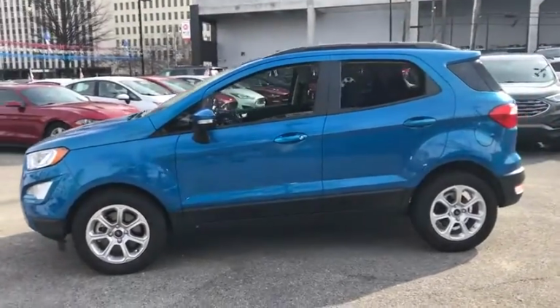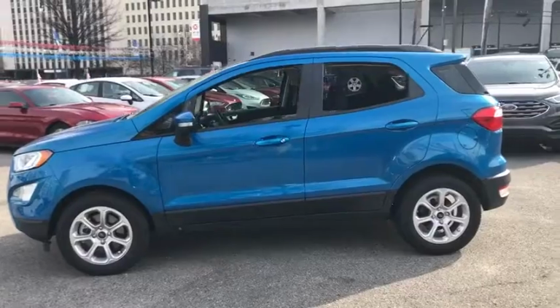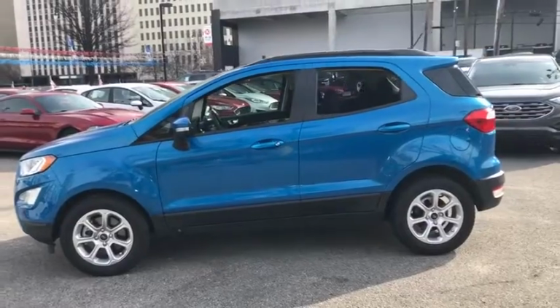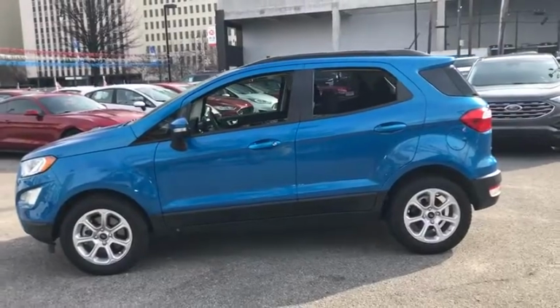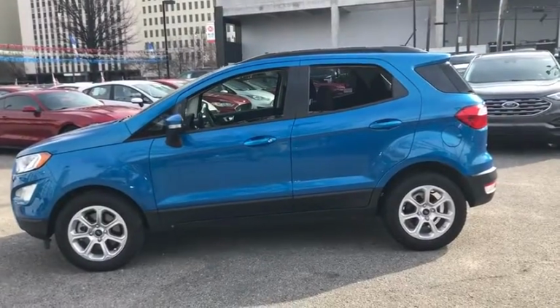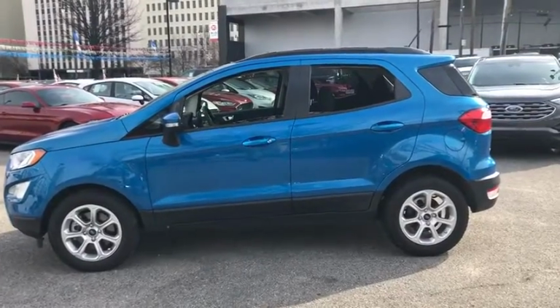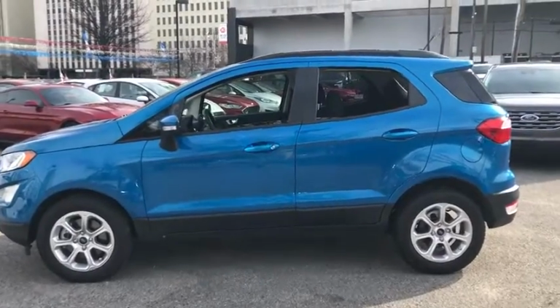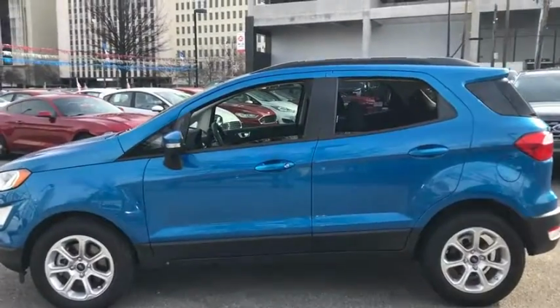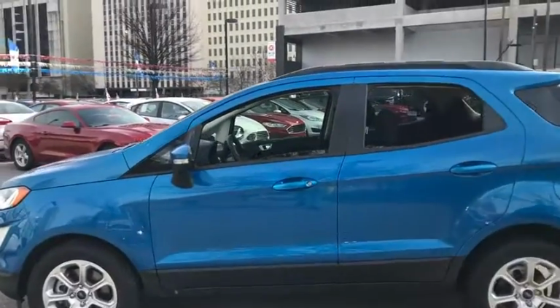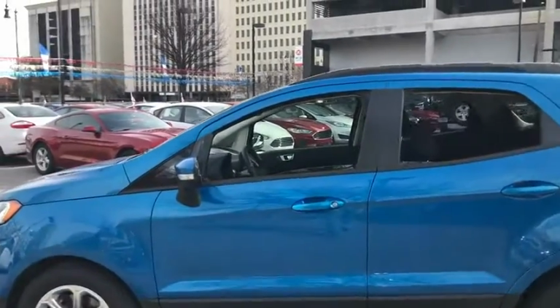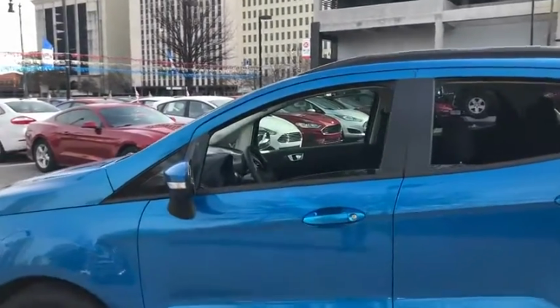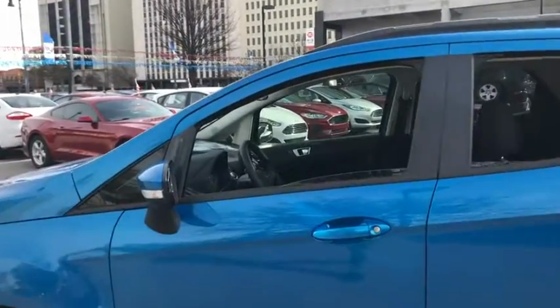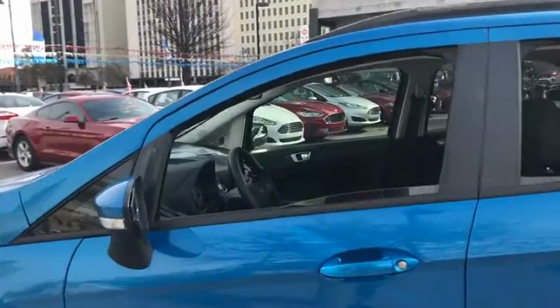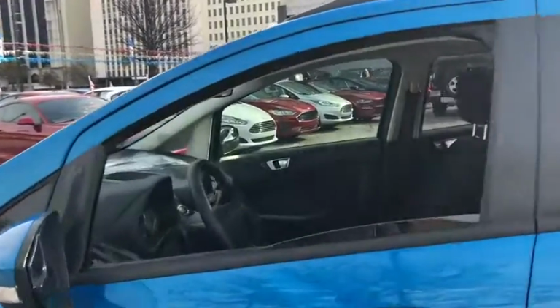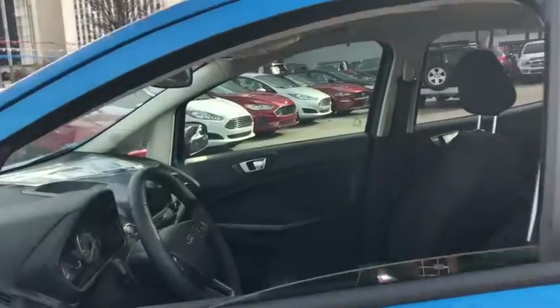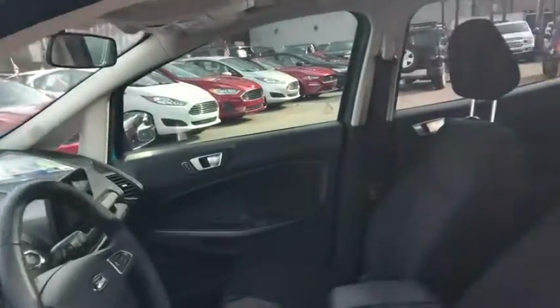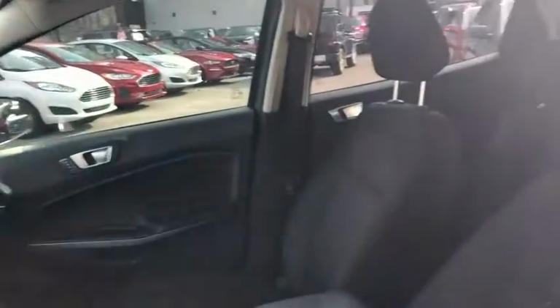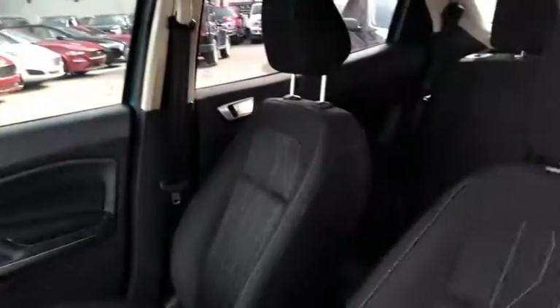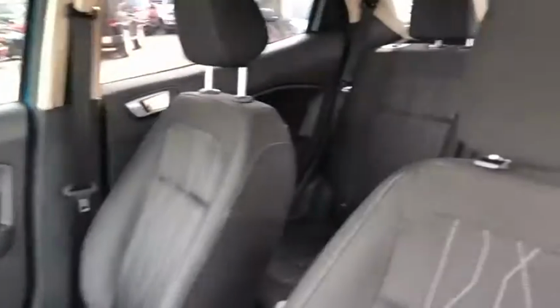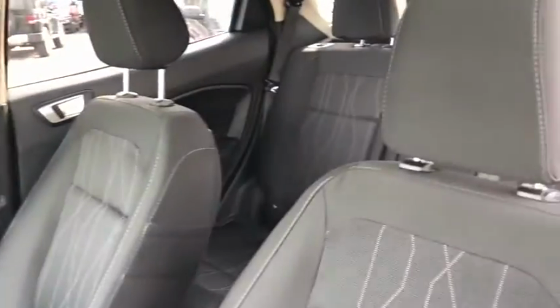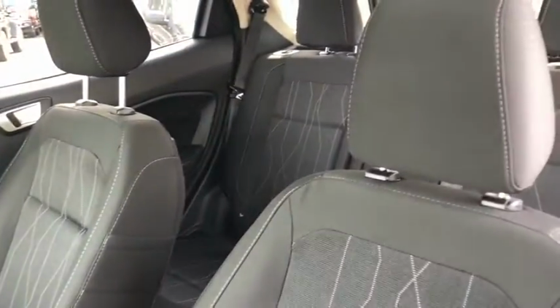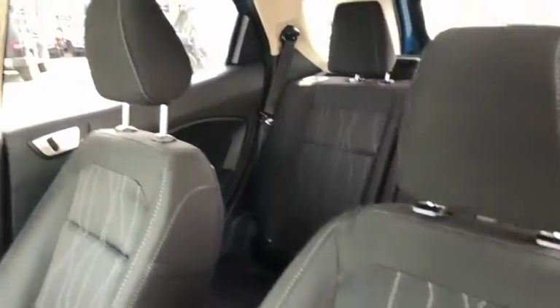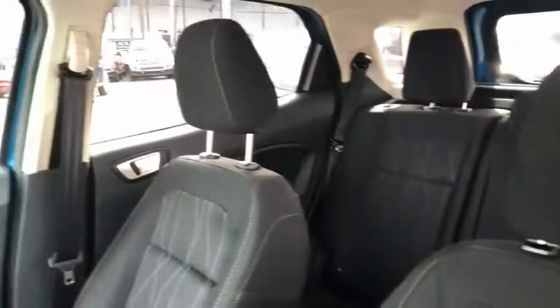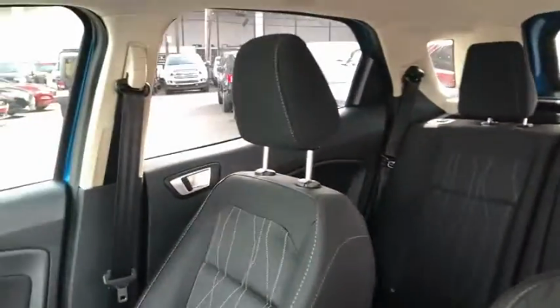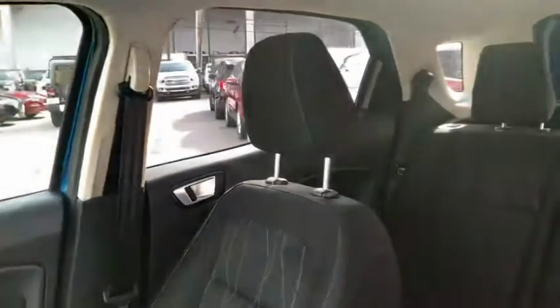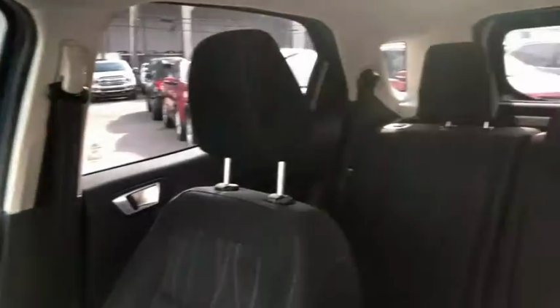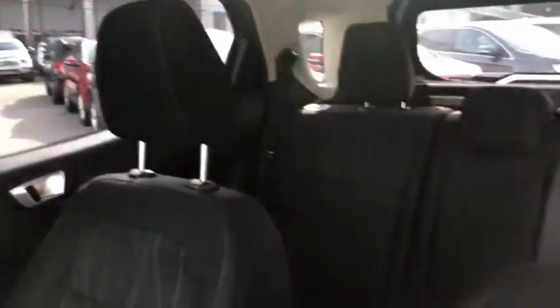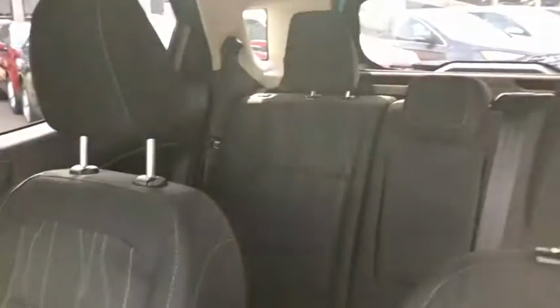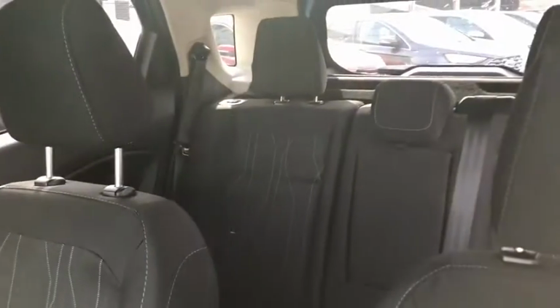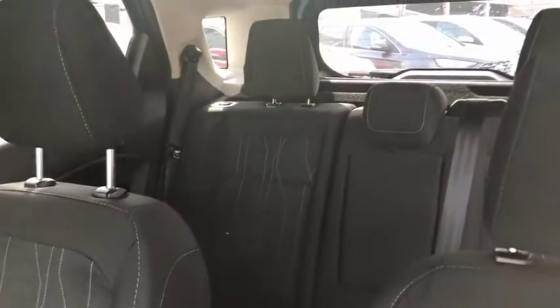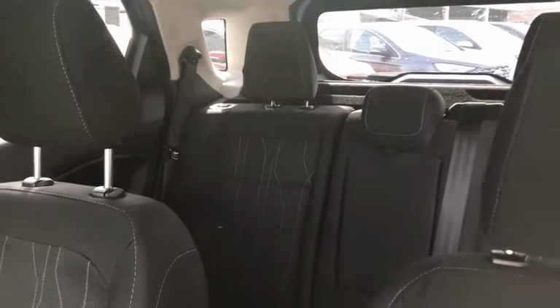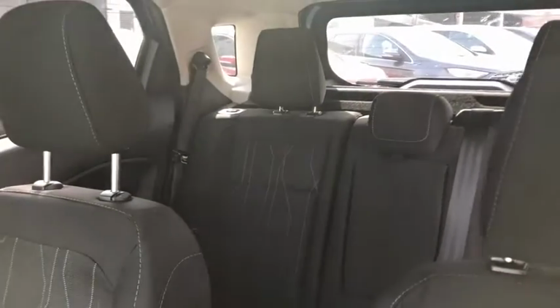Here are some of this vehicle's great options: backup camera, keyless entry, steering wheel audio controls, traction control, stability control, anti-lock braking system, leather-wrapped steering wheel, Bluetooth.